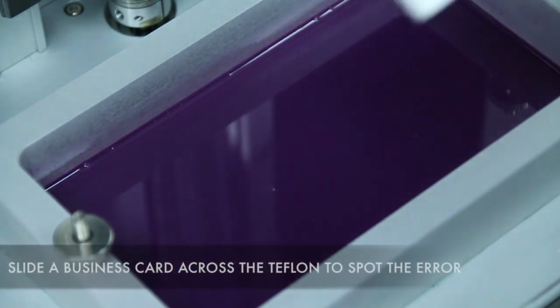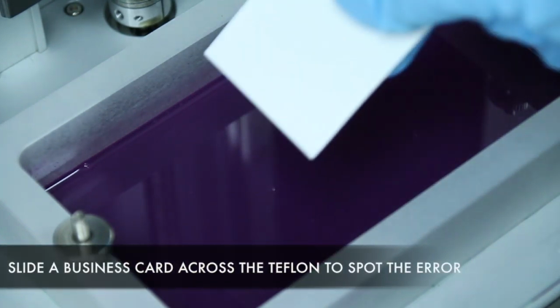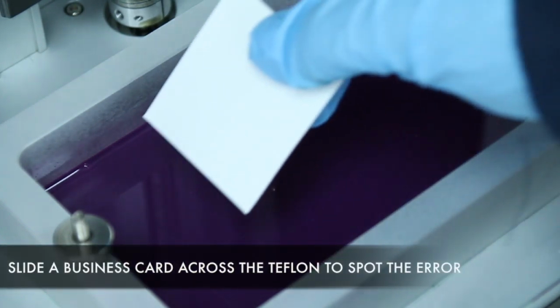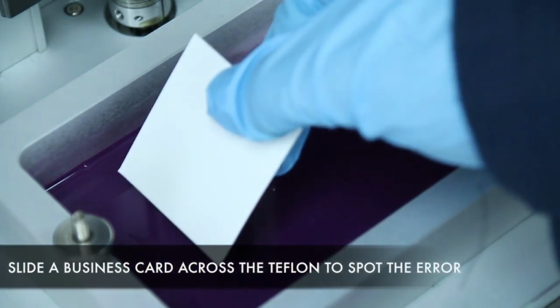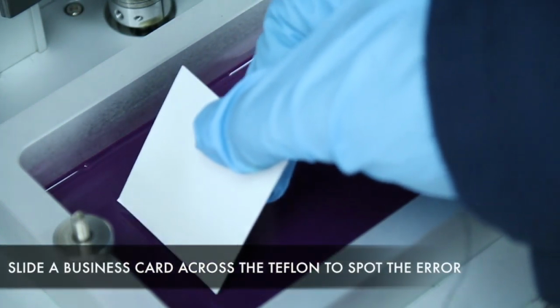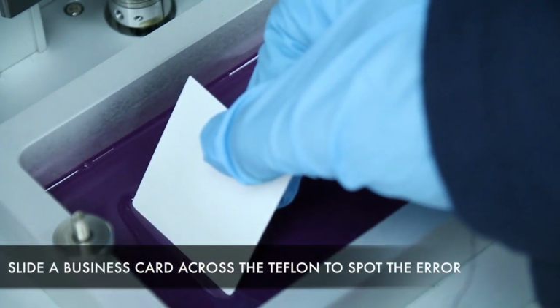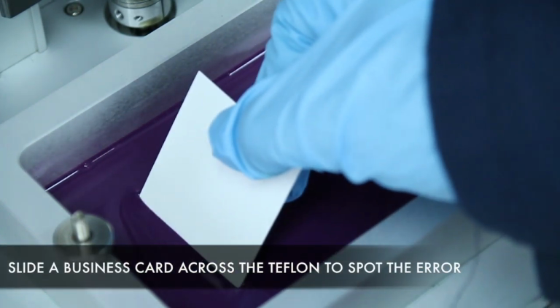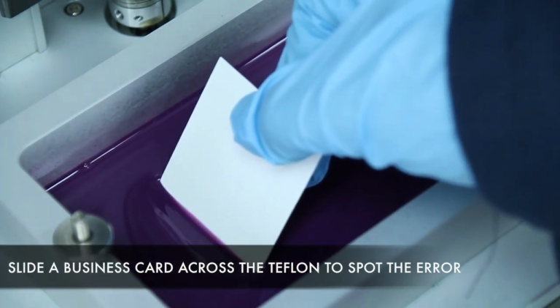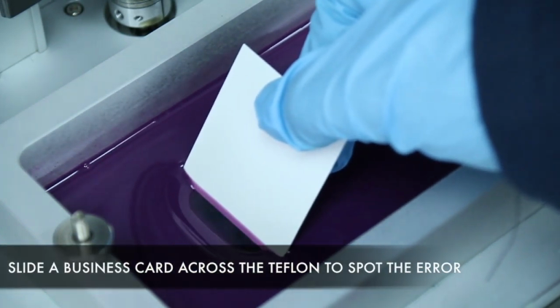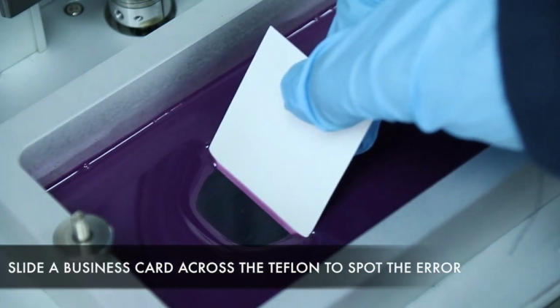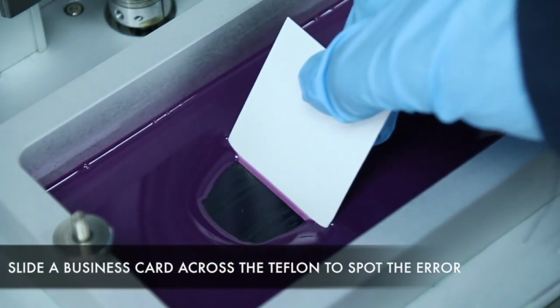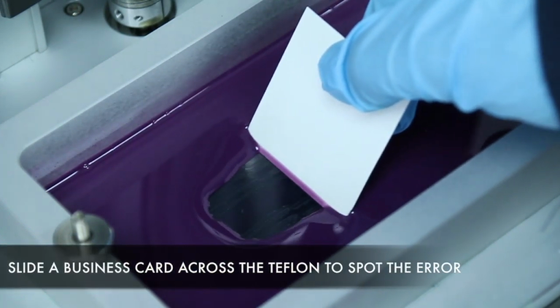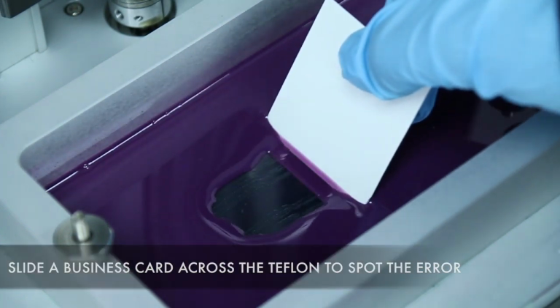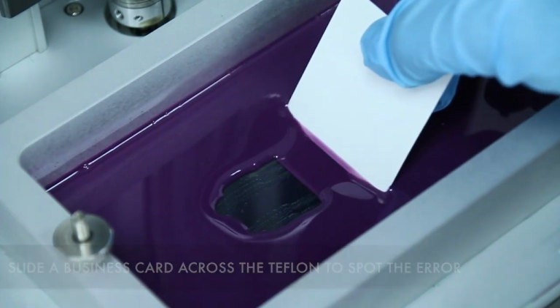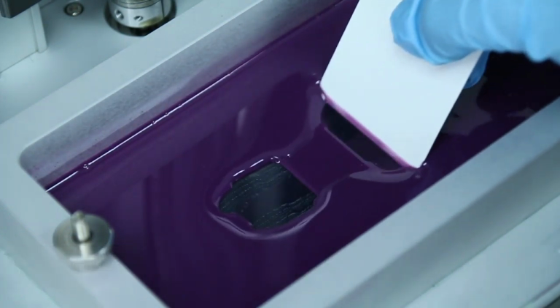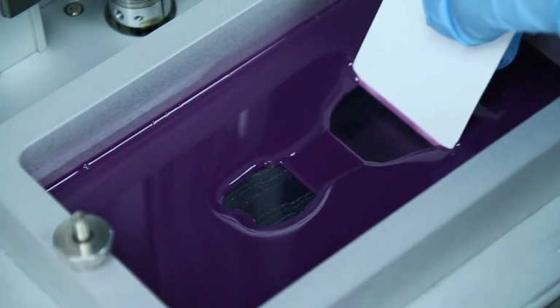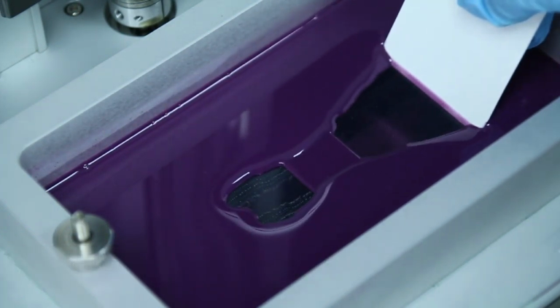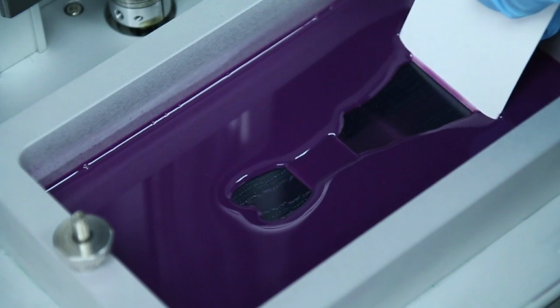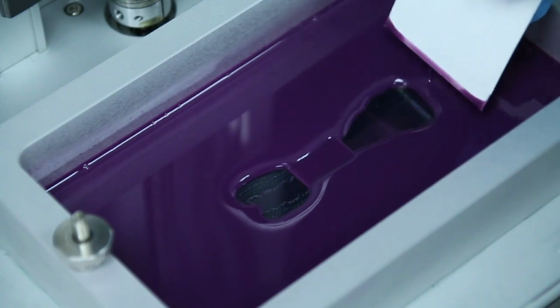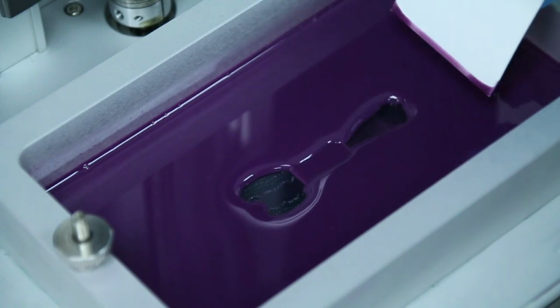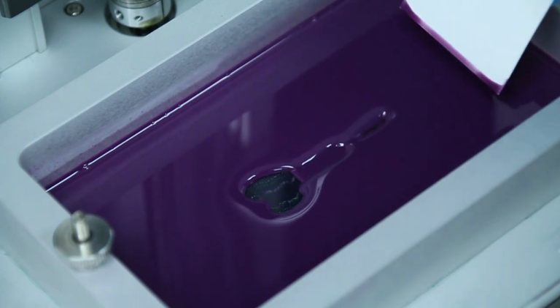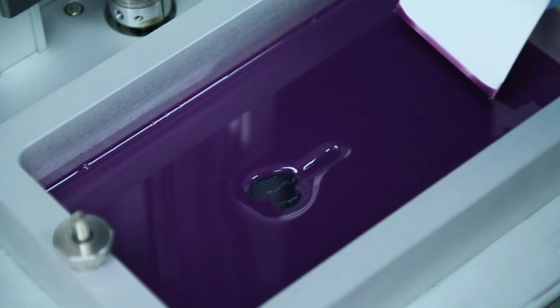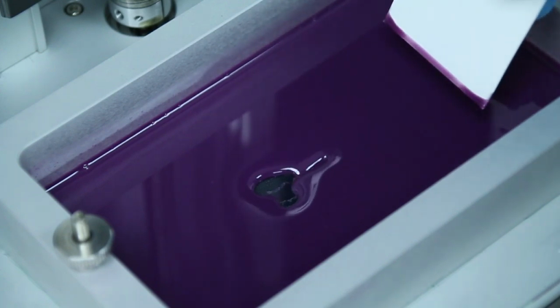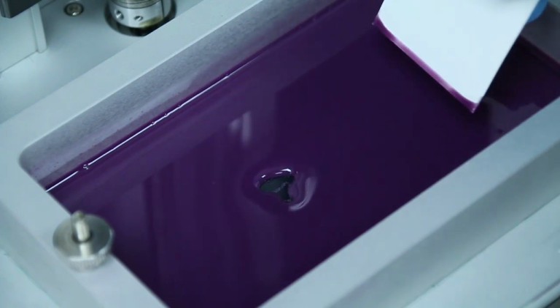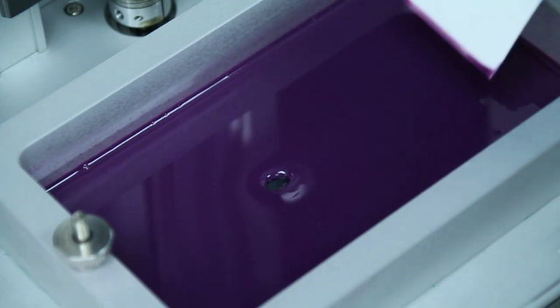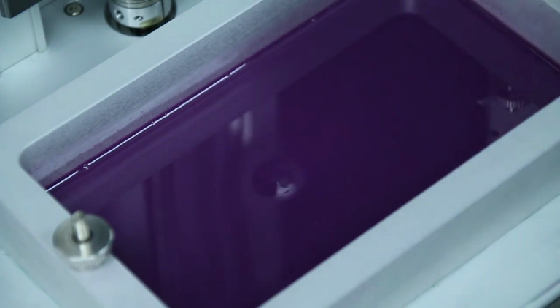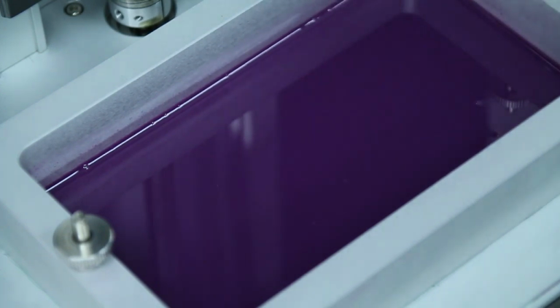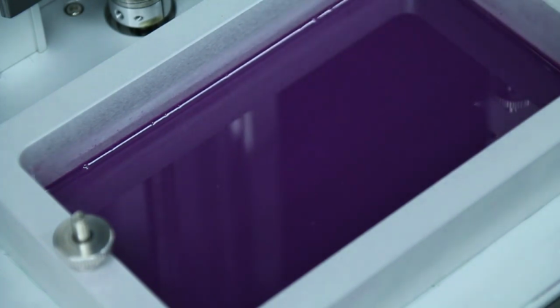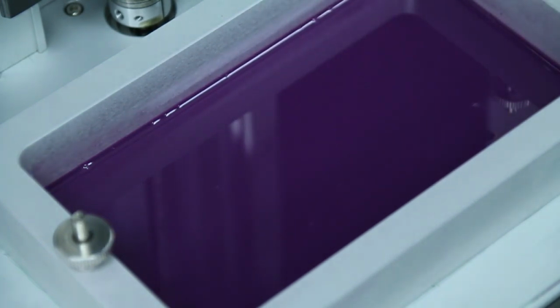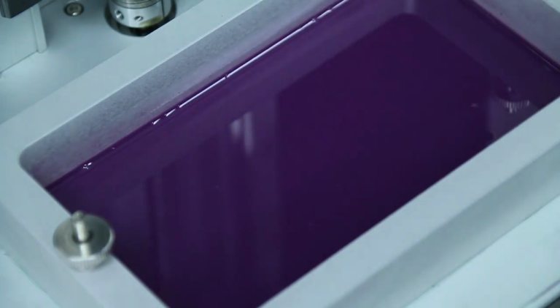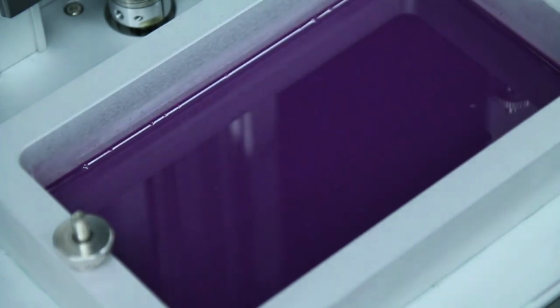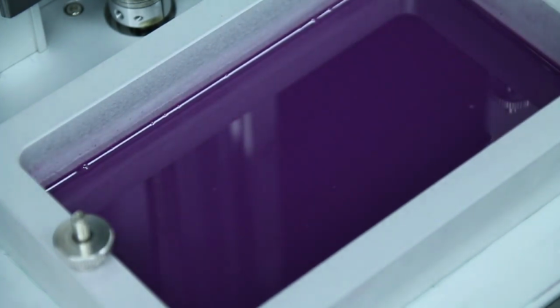If anything is stuck on the Teflon film, you have to remove it. A cured piece stuck on the Teflon film can lead to damage to your film or LCD screen, or potentially both.